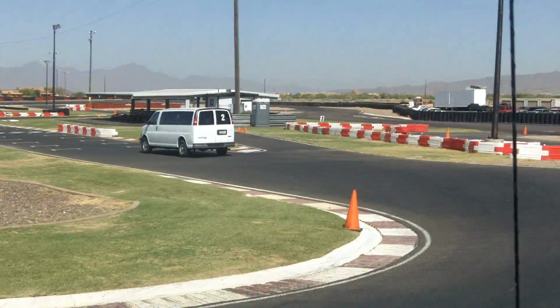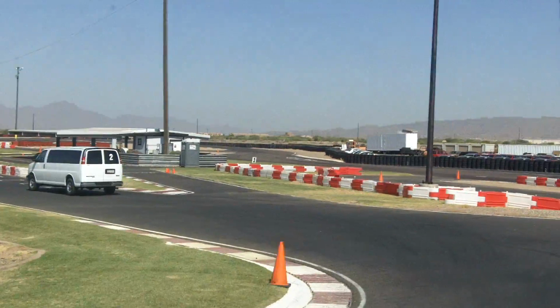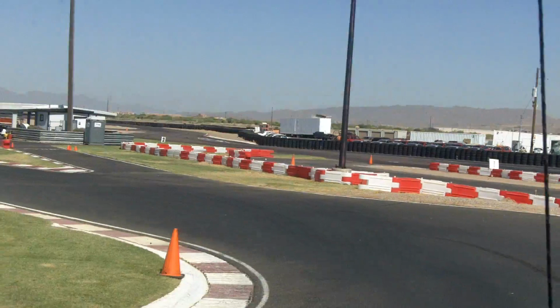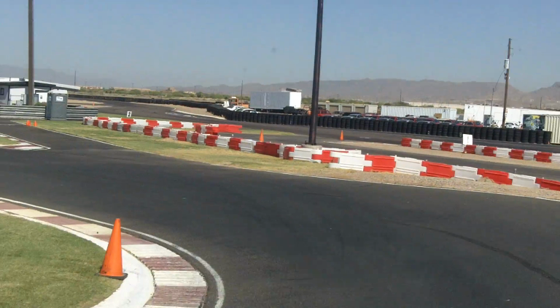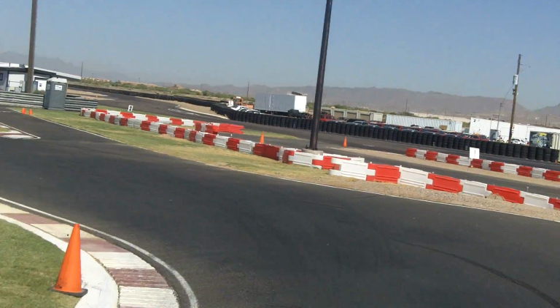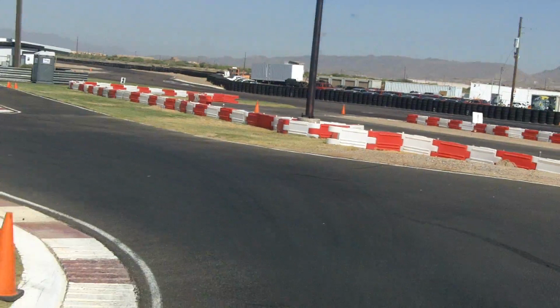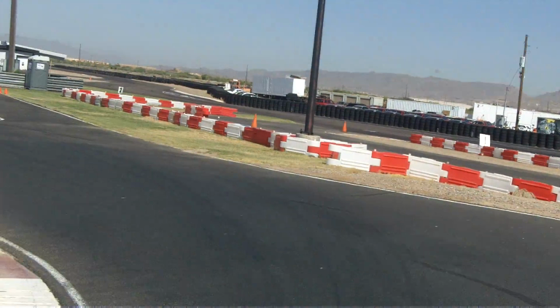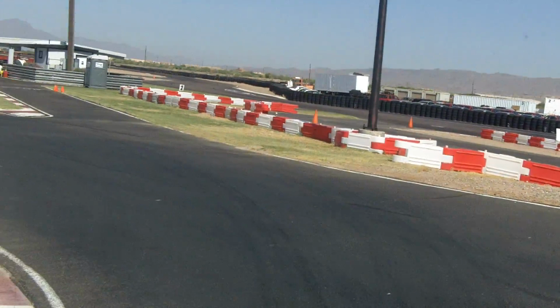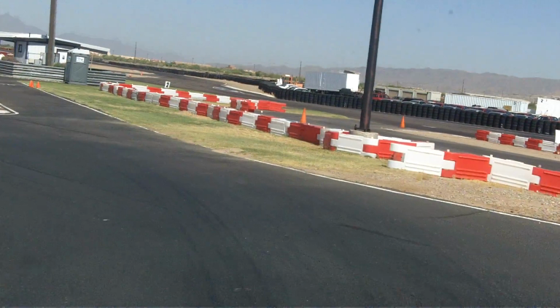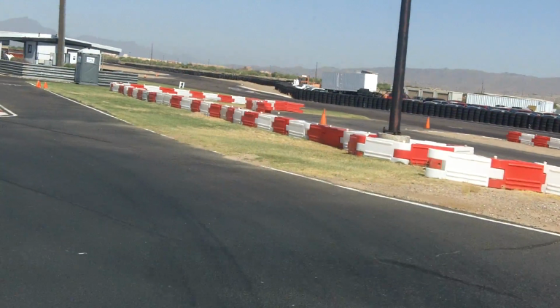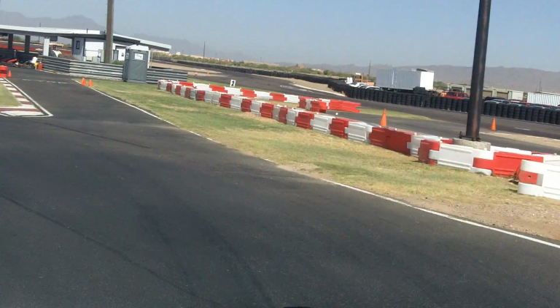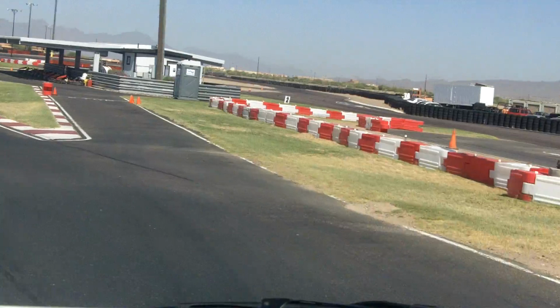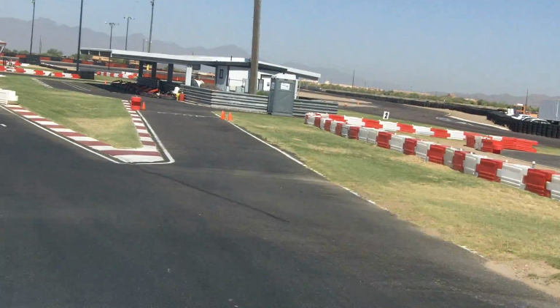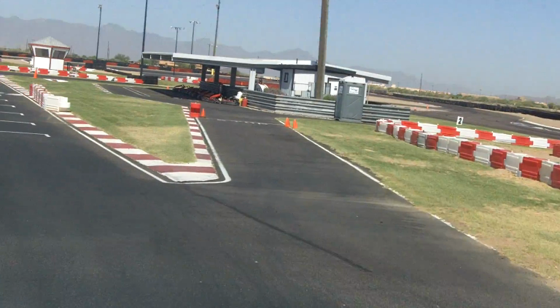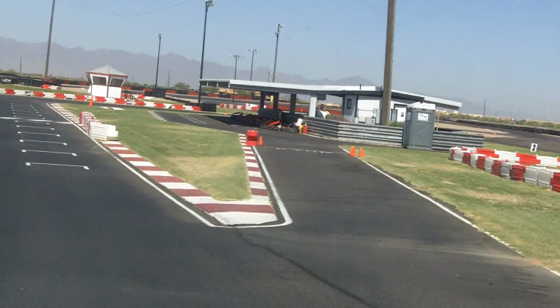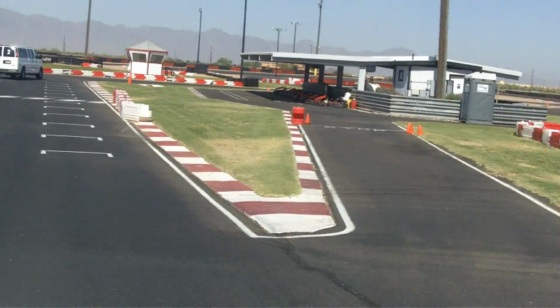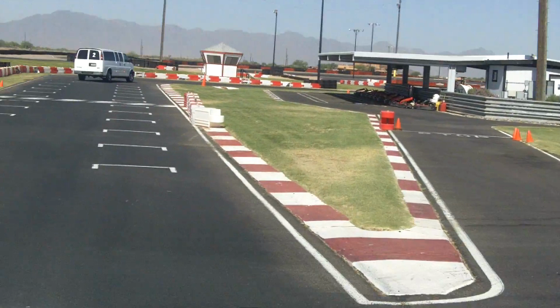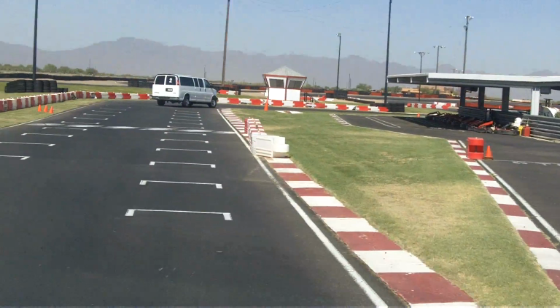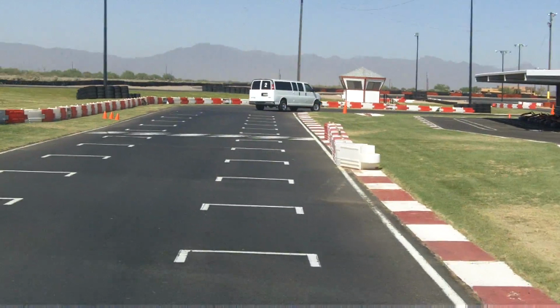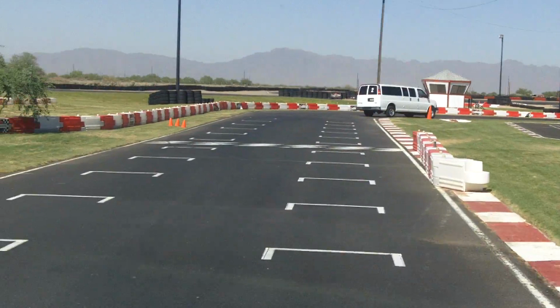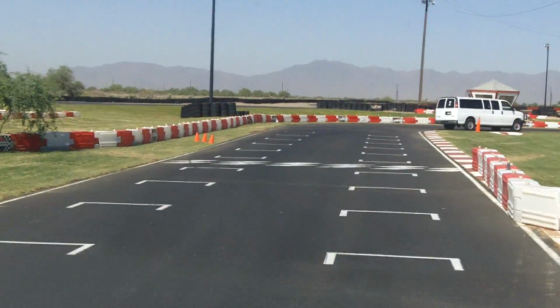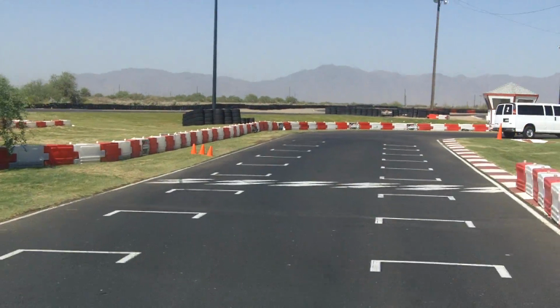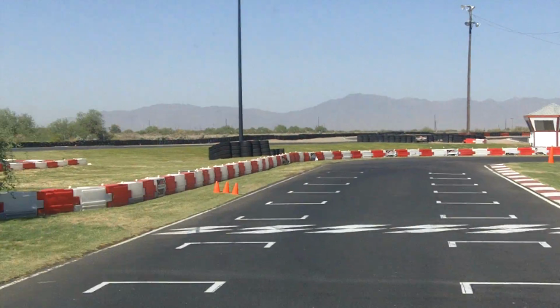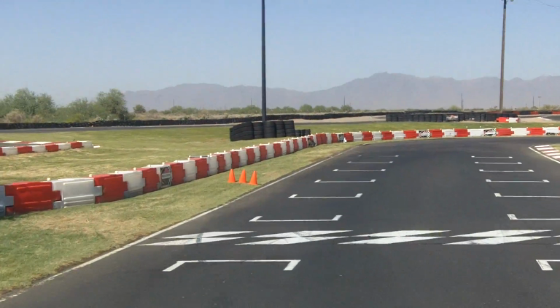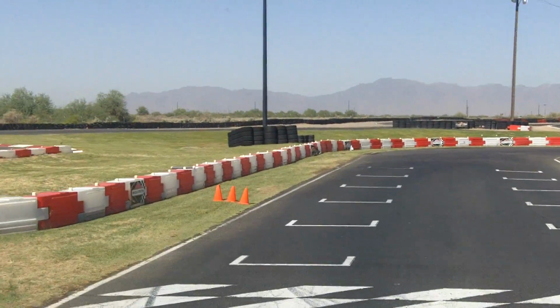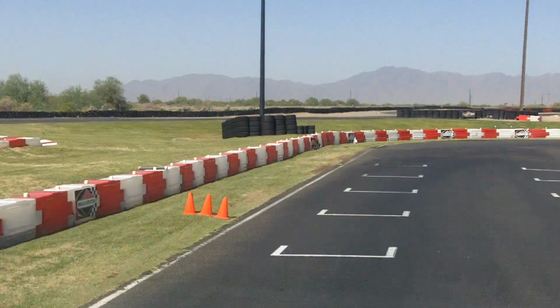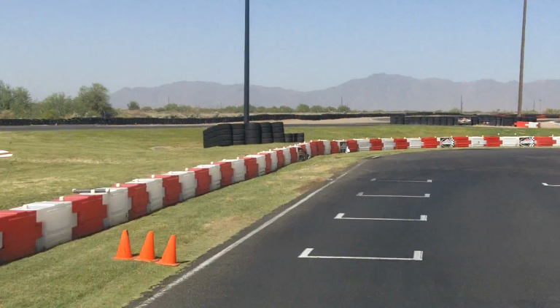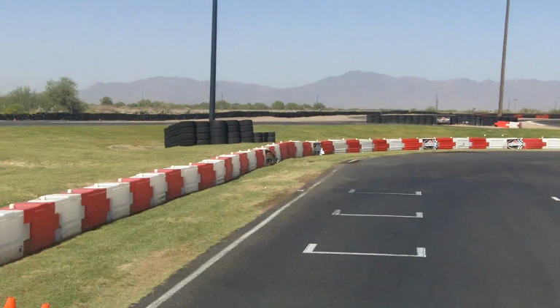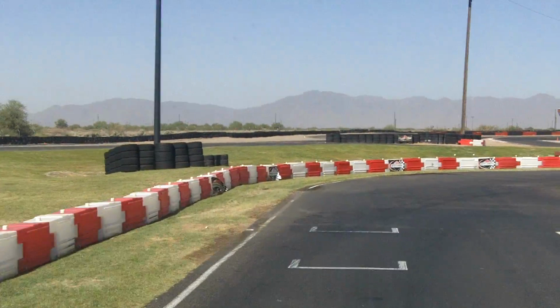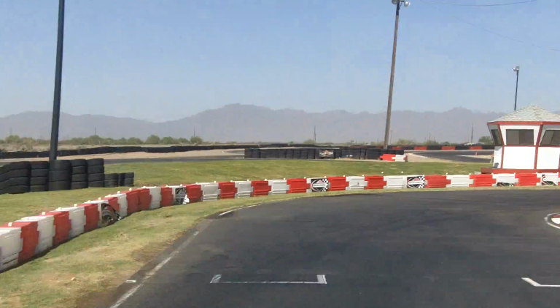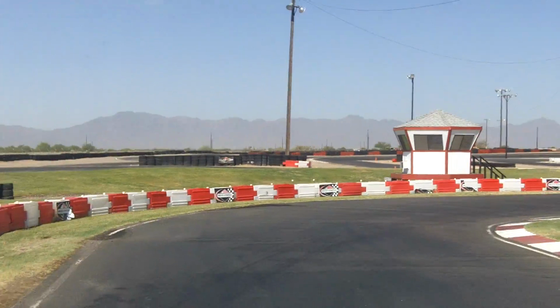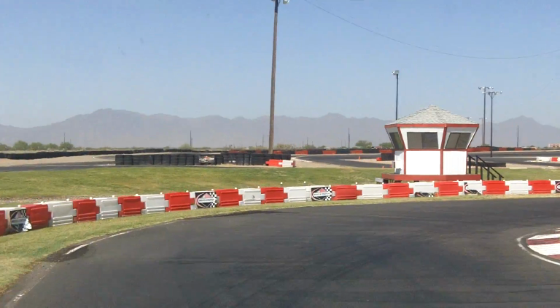Up over the hill, quickly to third, fourth — how many downshifts here? One. One downshift into third gear.